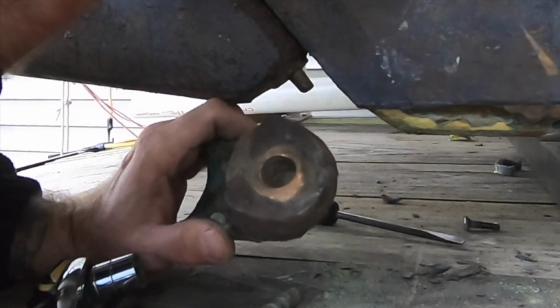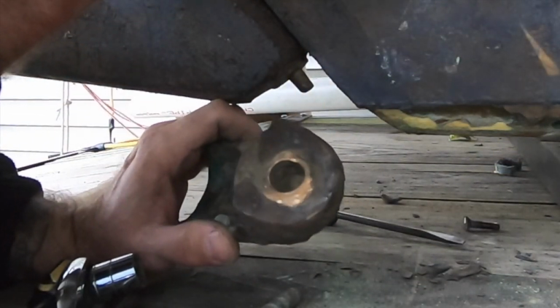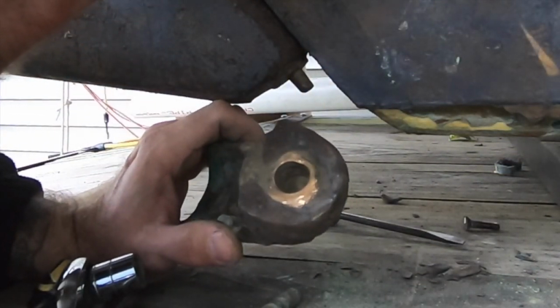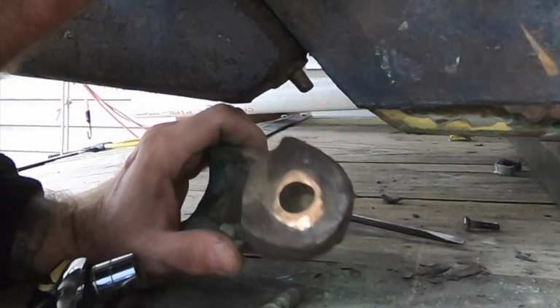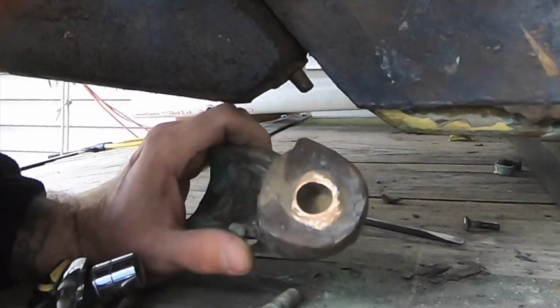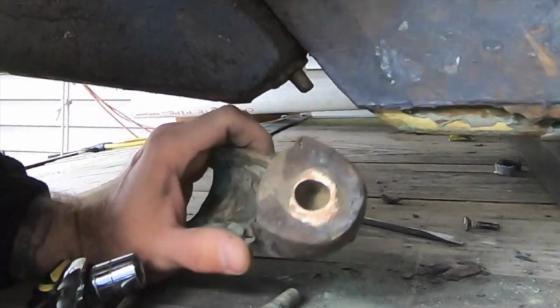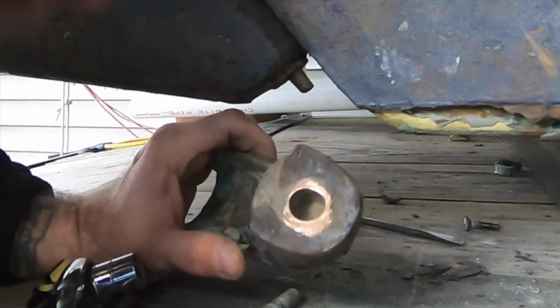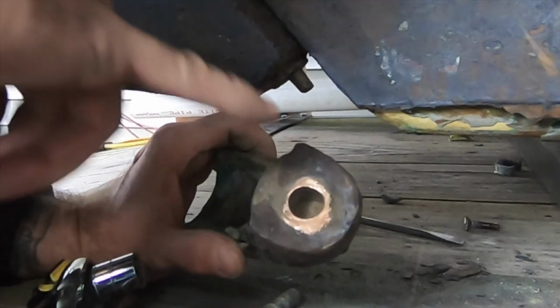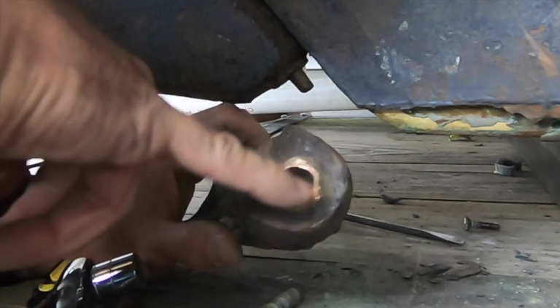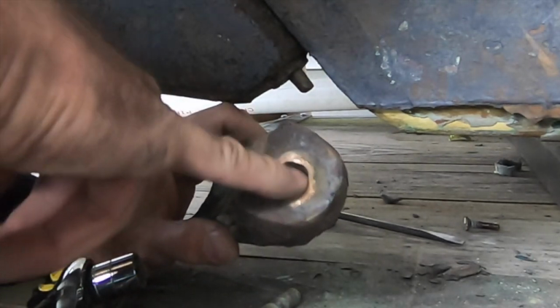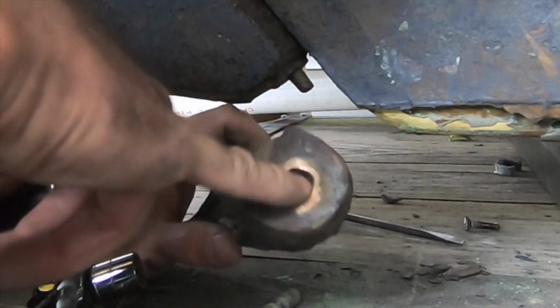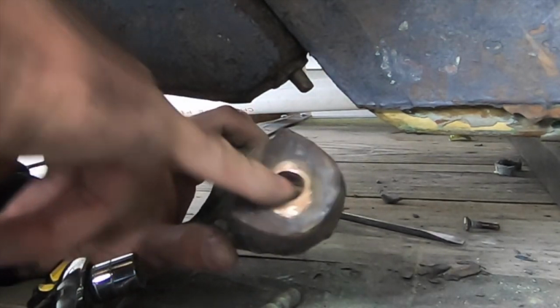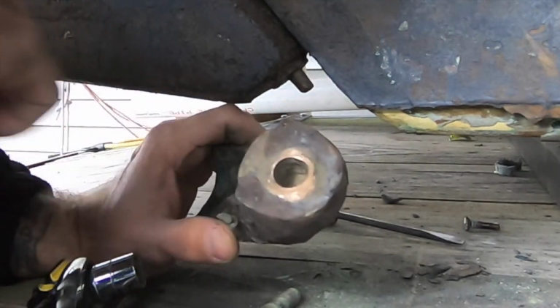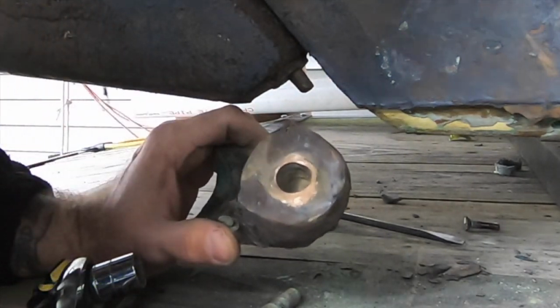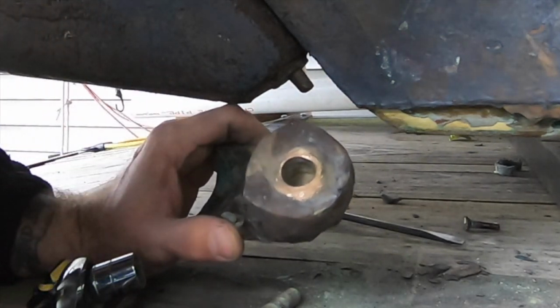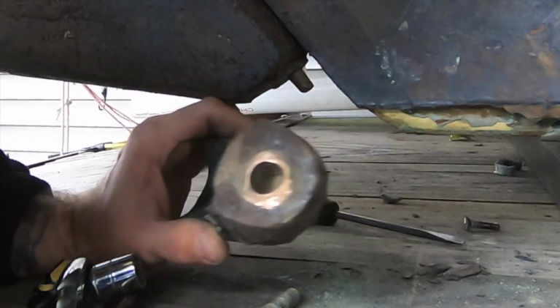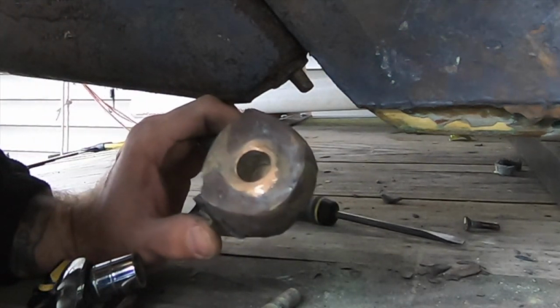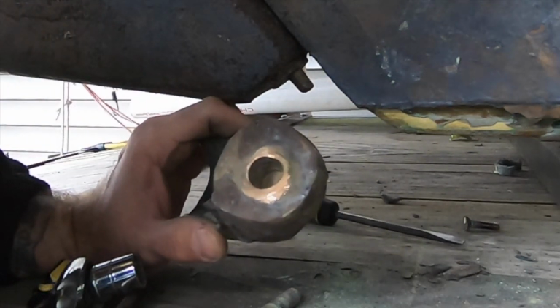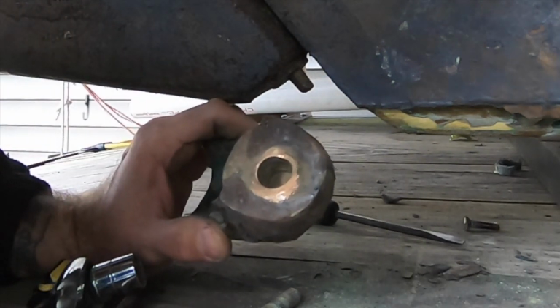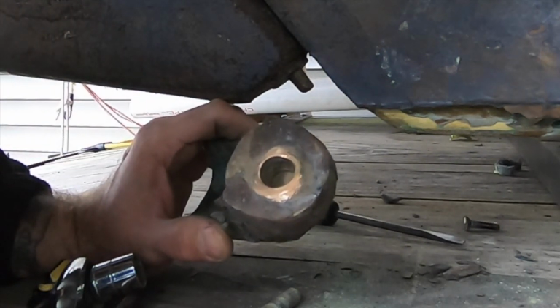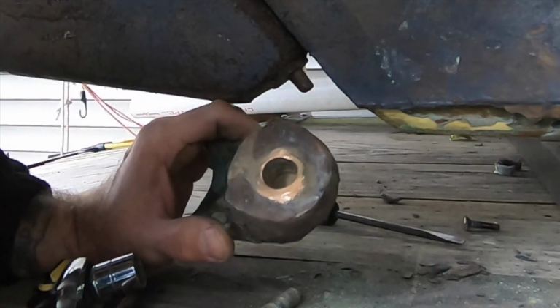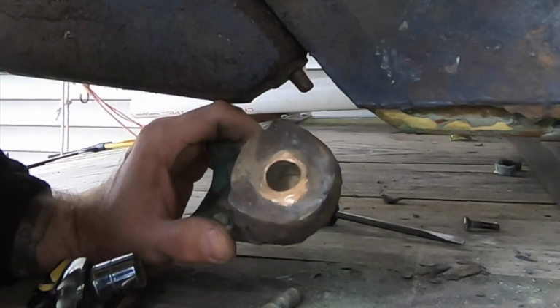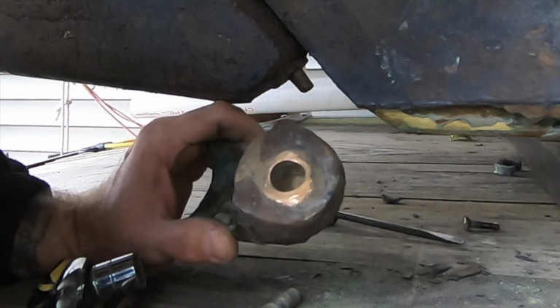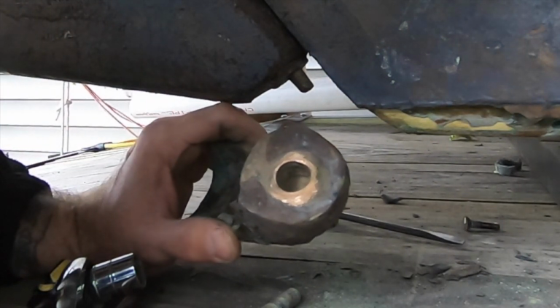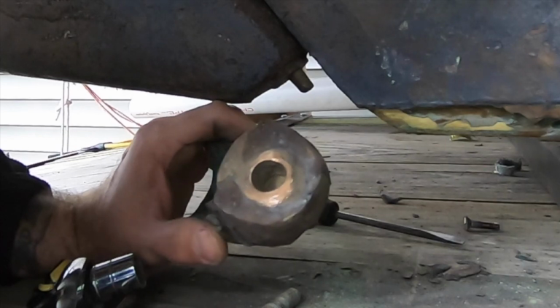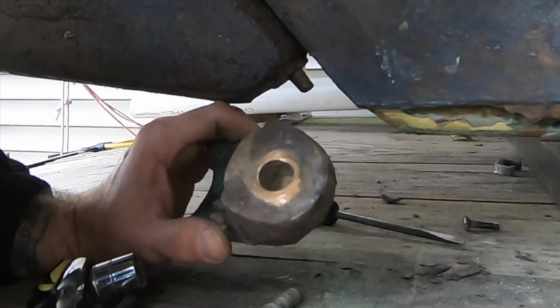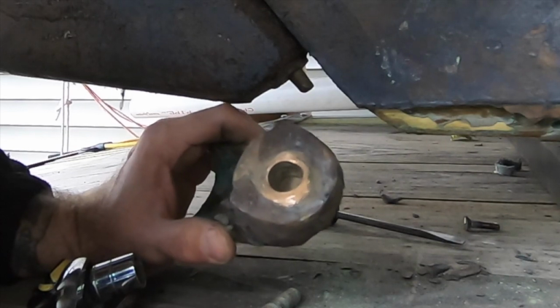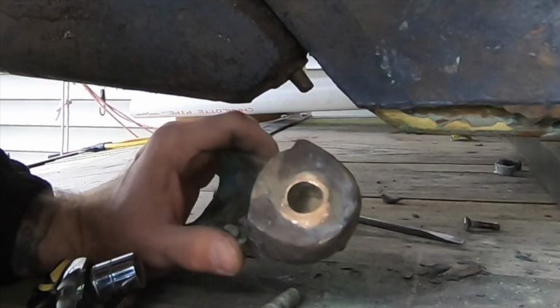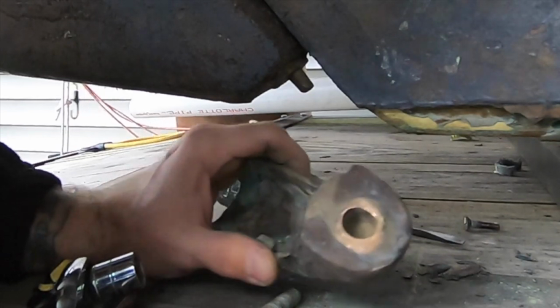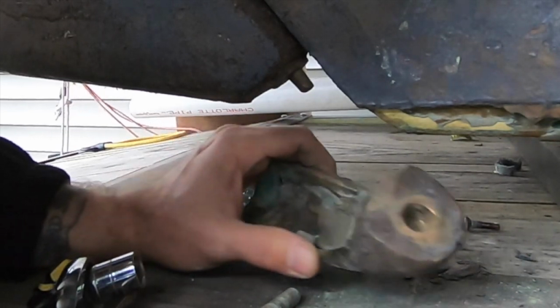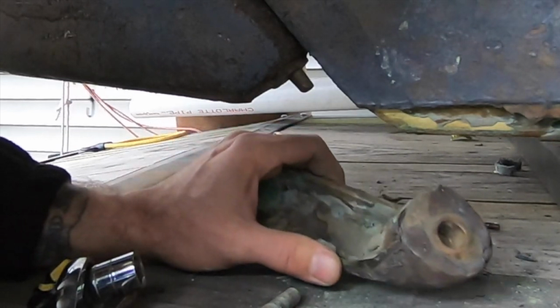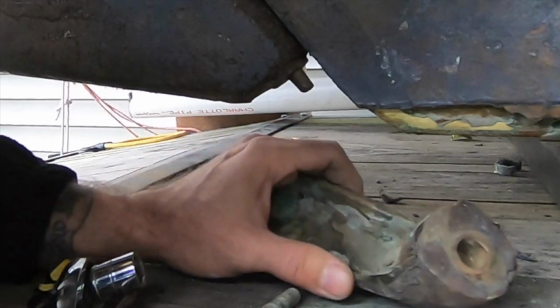I've heard some folks talk about using a welder to fill in new material and then drilling it out to size. I'm not sure about that.